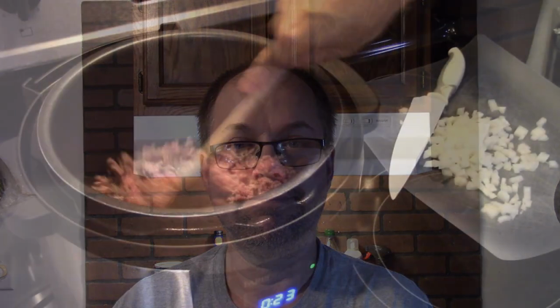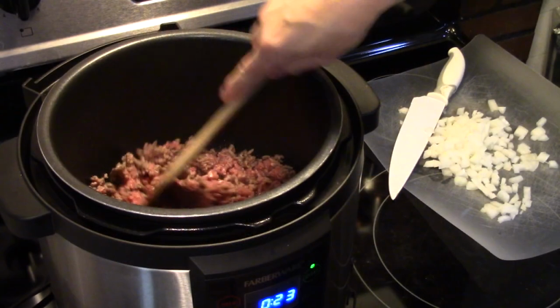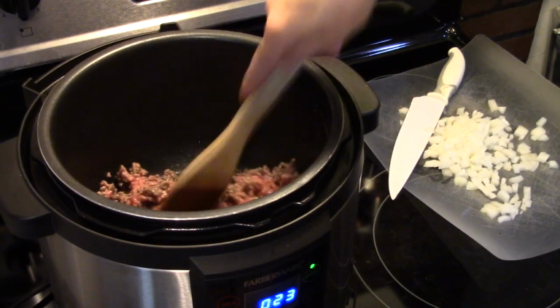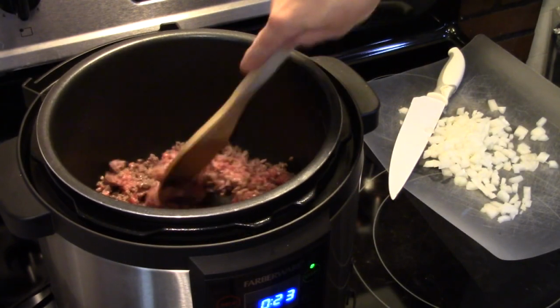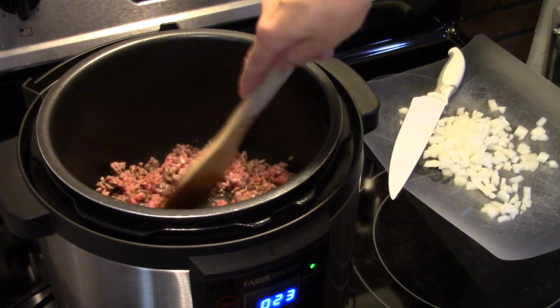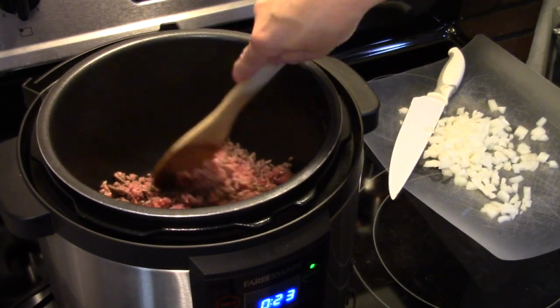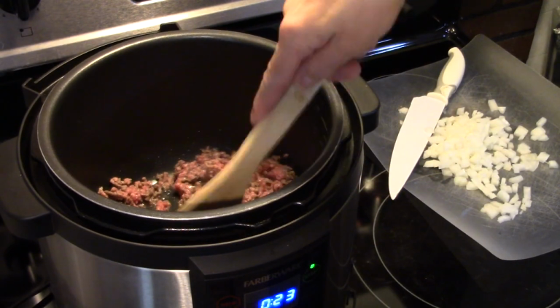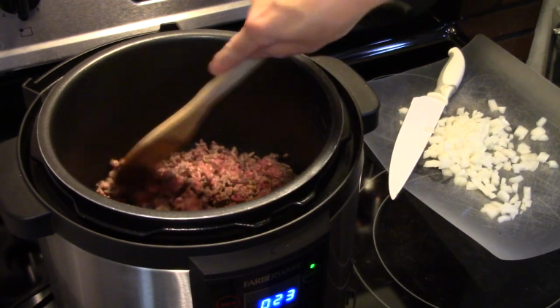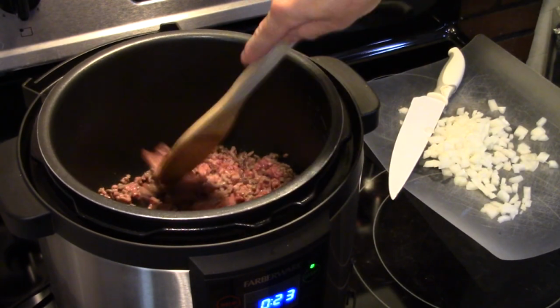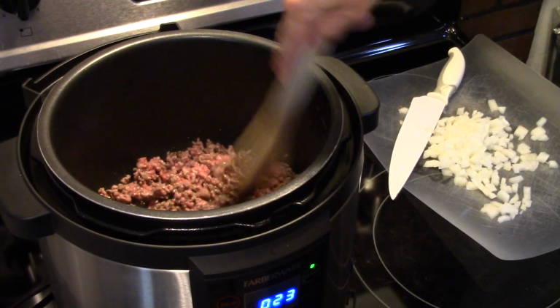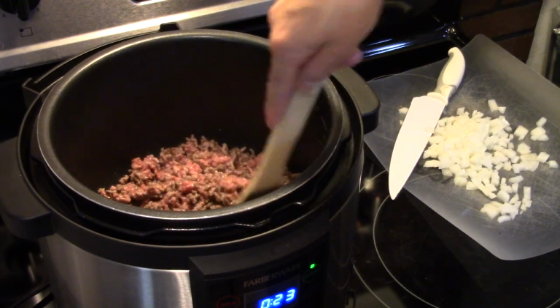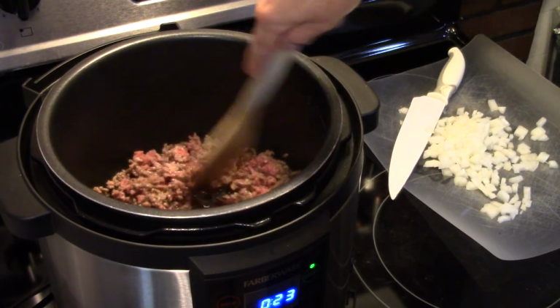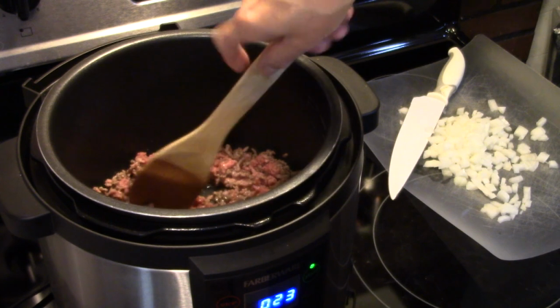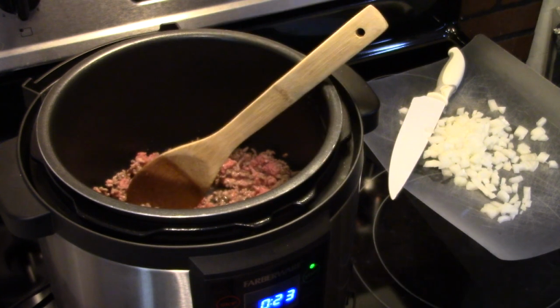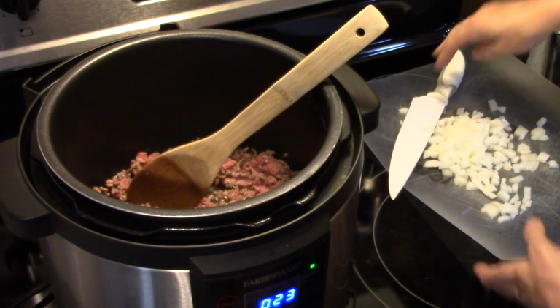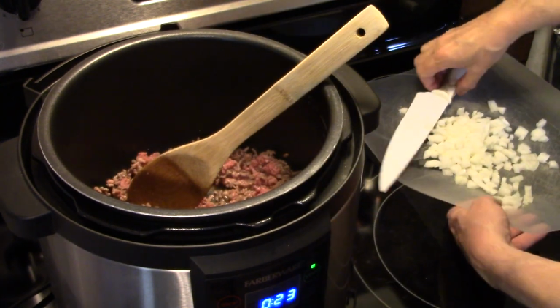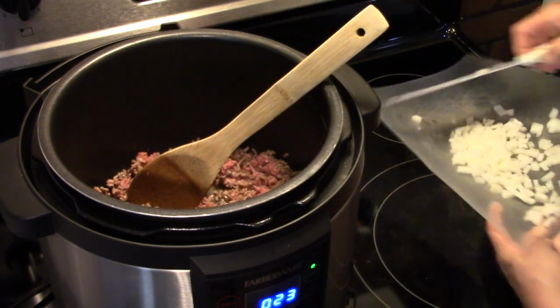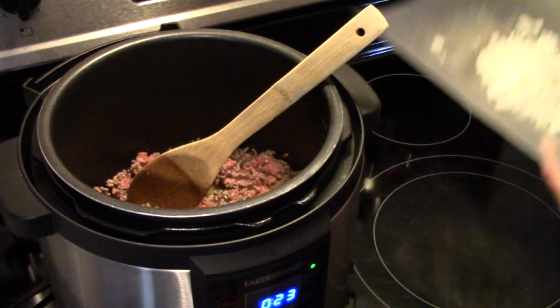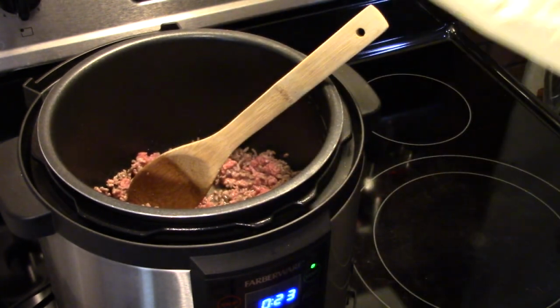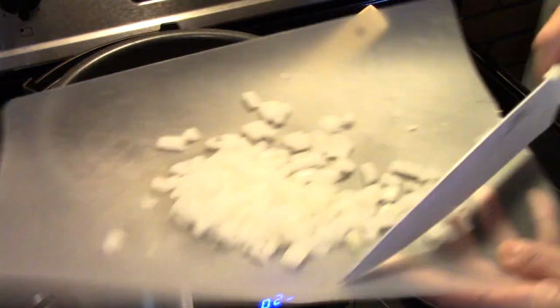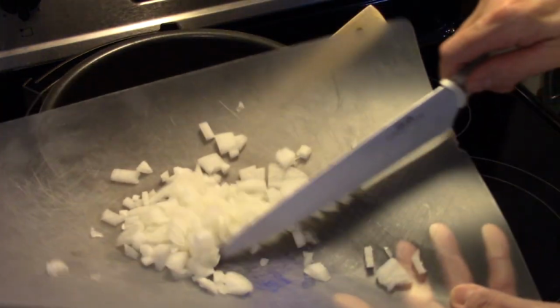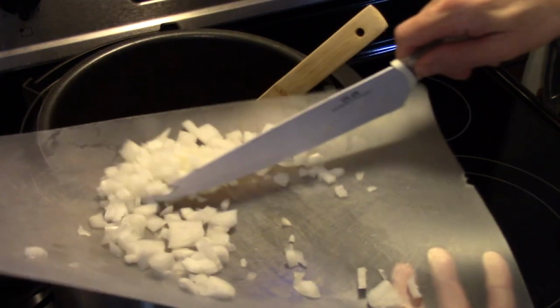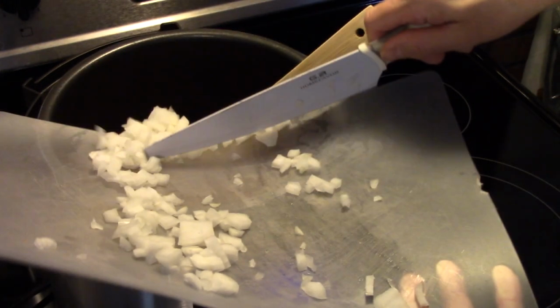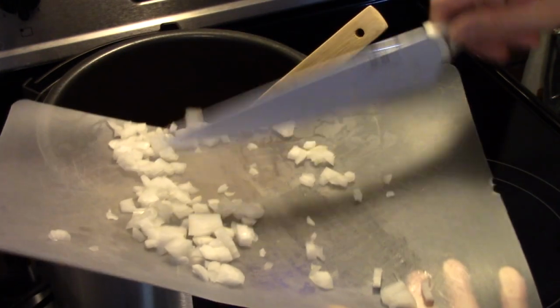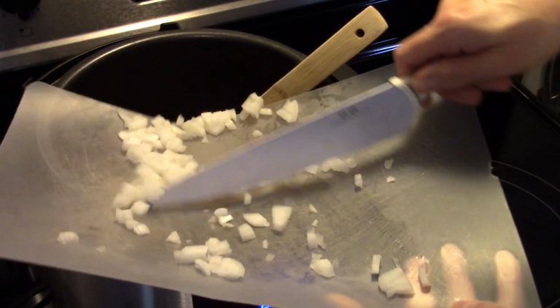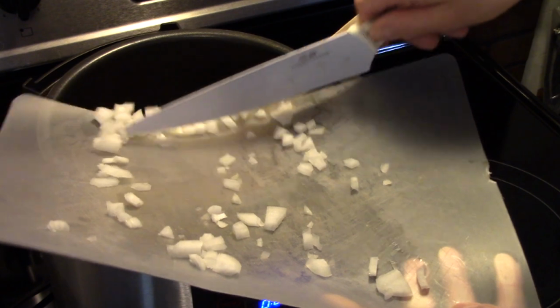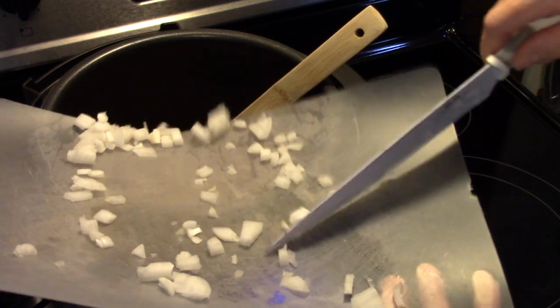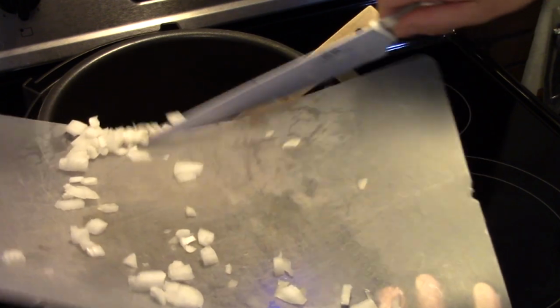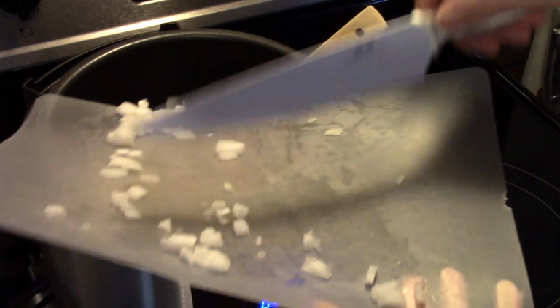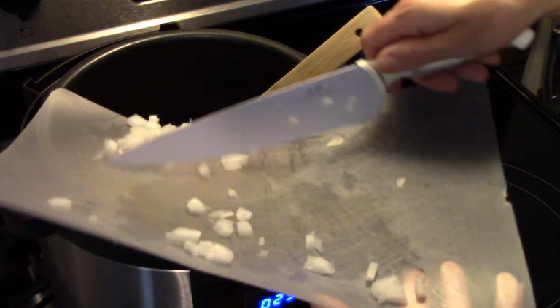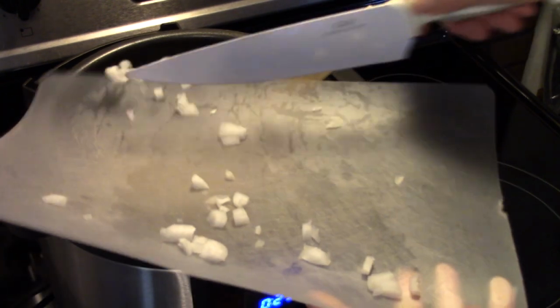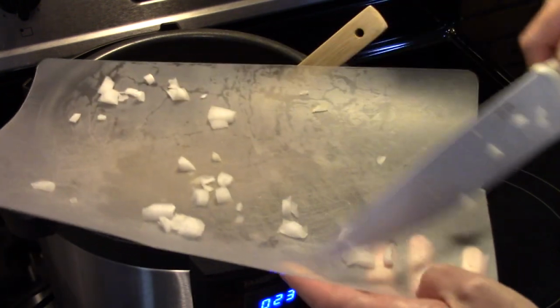I'm starting on my pressure cooker. I have about a pound and a half of ground beef in here and I have it halfway browned up. I'm going to add in a medium onion that I diced, and allow that to sauté with the ground beef so it softens up and the ground beef is browned.